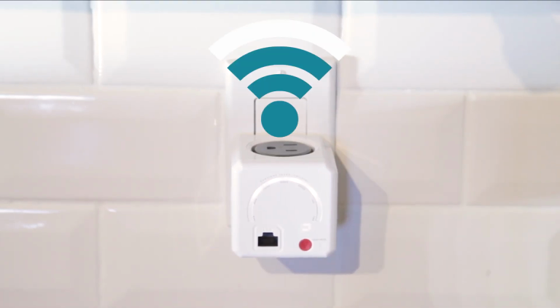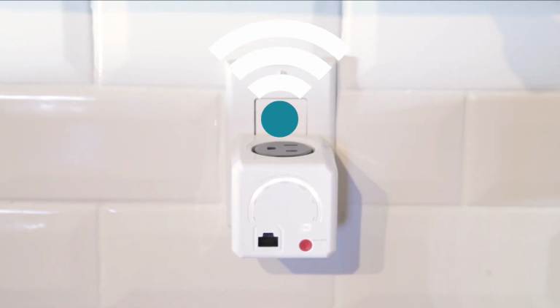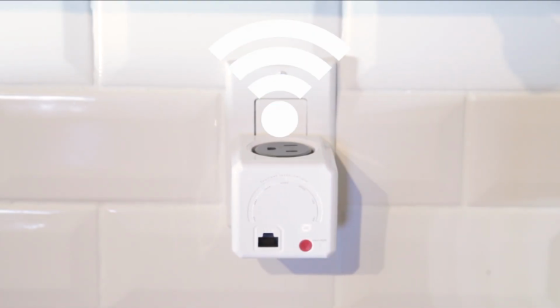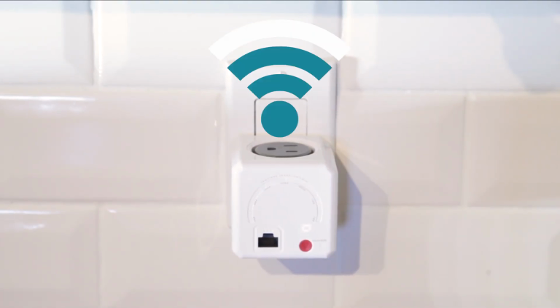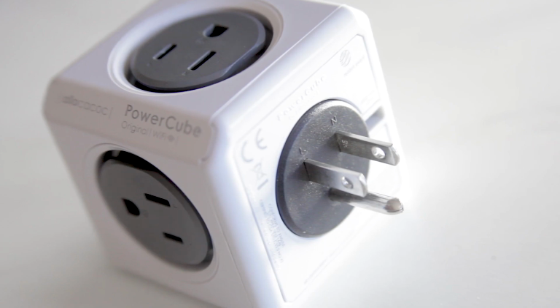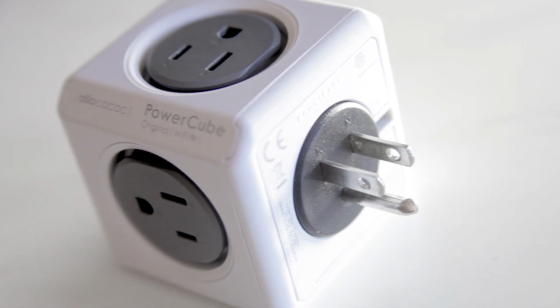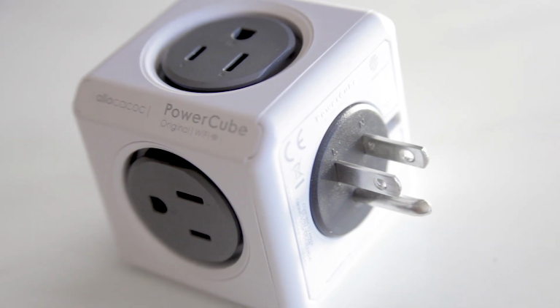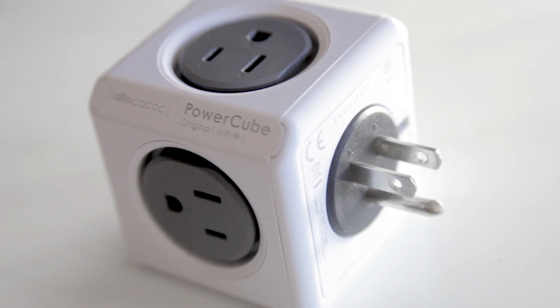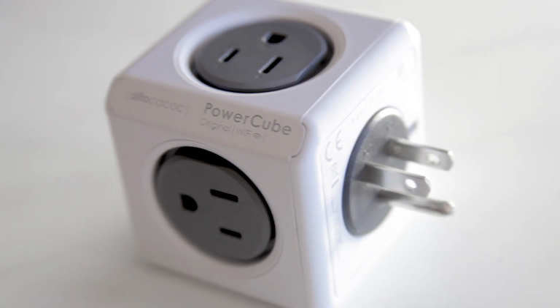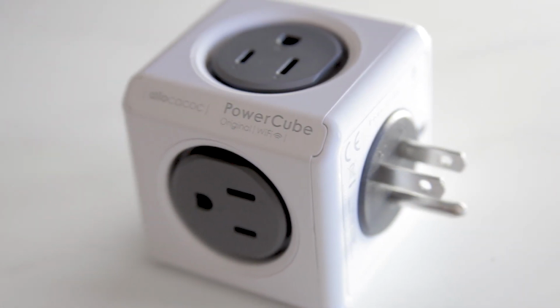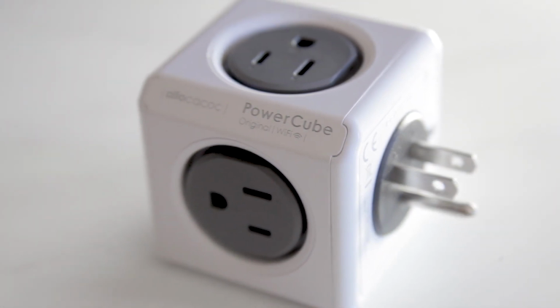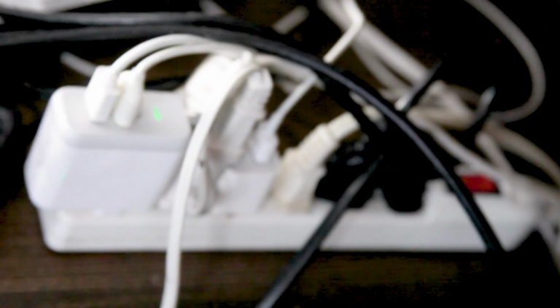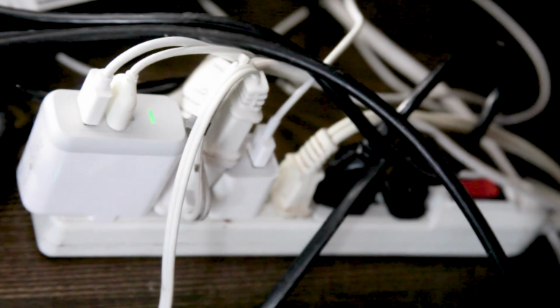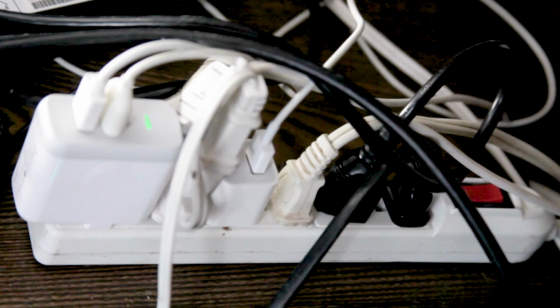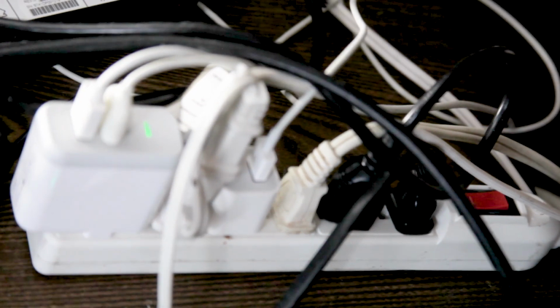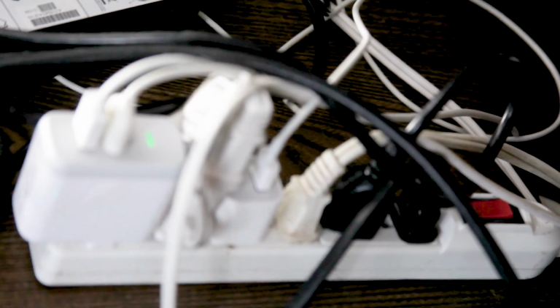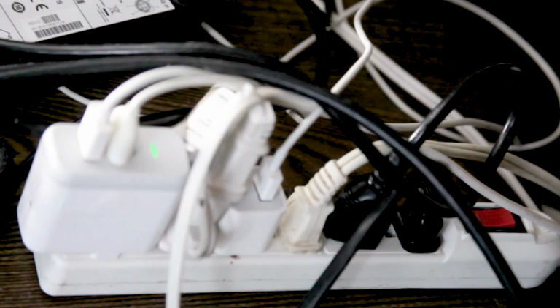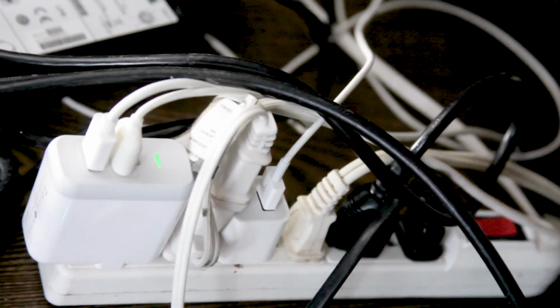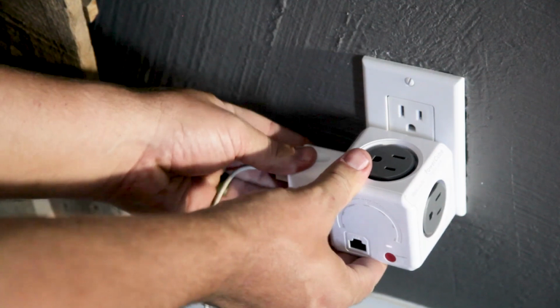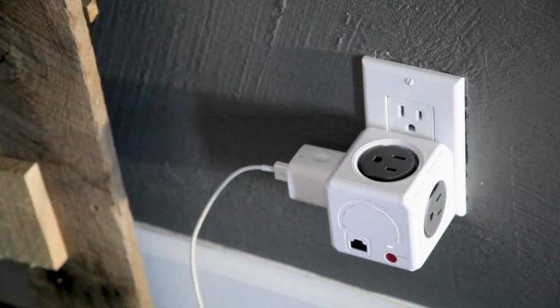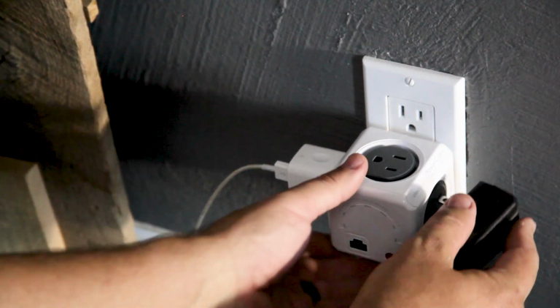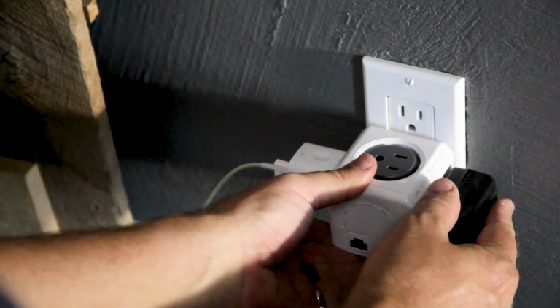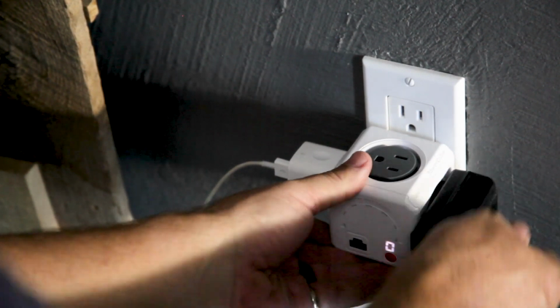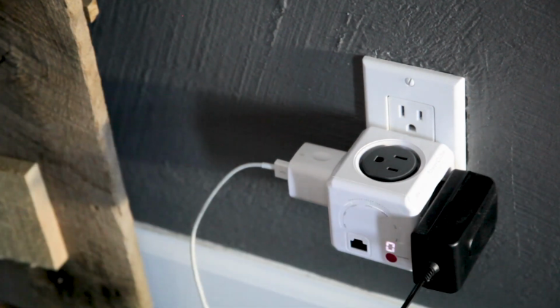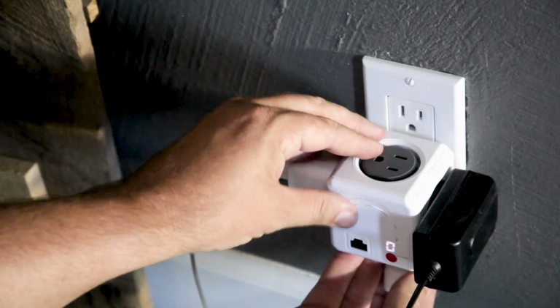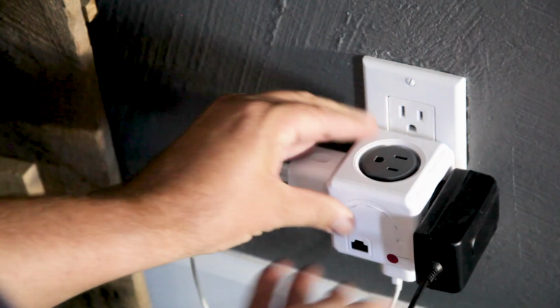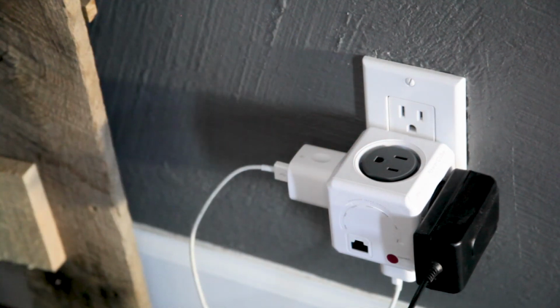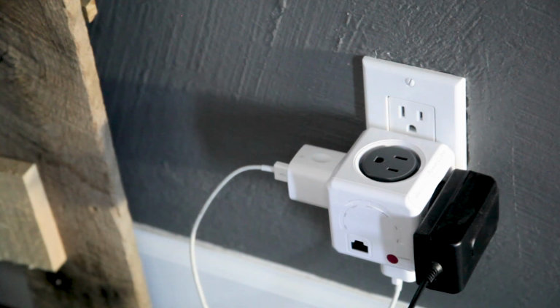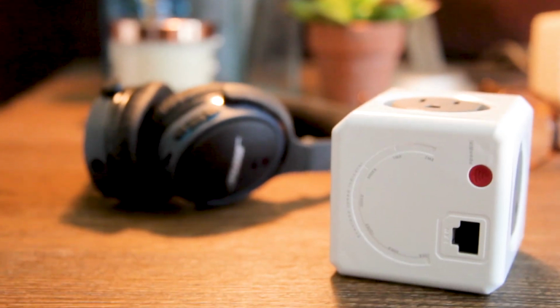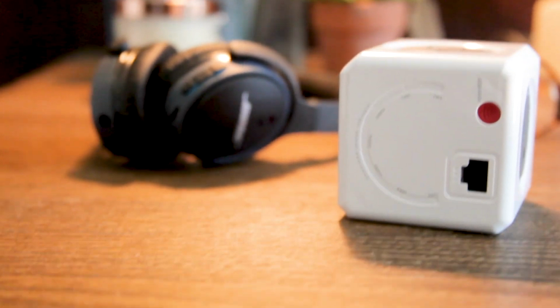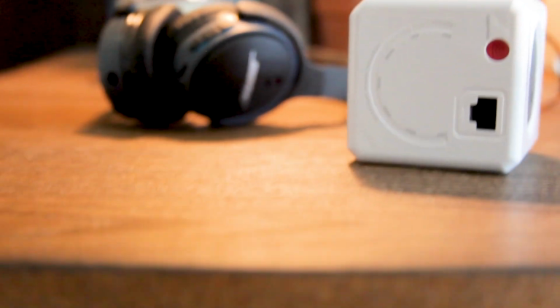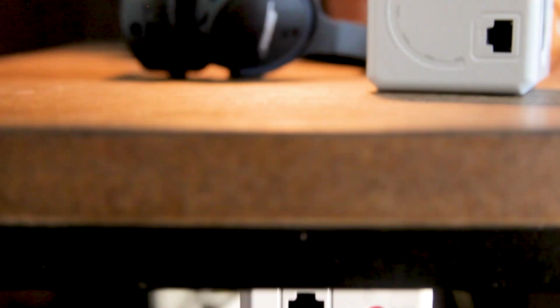But beyond all this, PowerCube is also an award-winning solution to funky-shaped plugs, adapters, and chargers. The PowerCube's brilliant design means that plugs don't get covered because they don't obstruct each other. Plus, you can mount it anywhere.